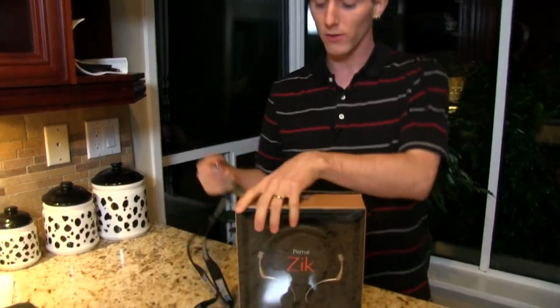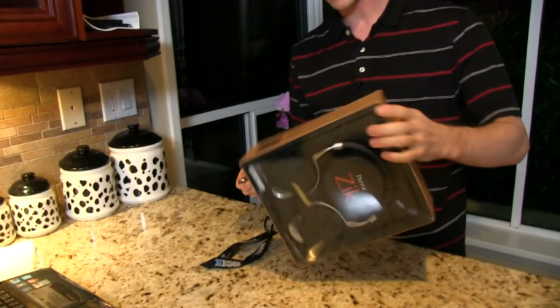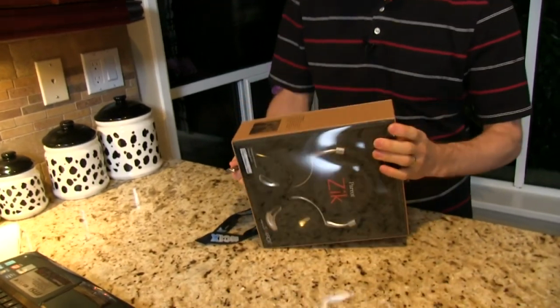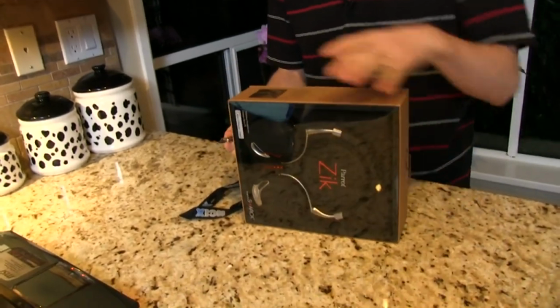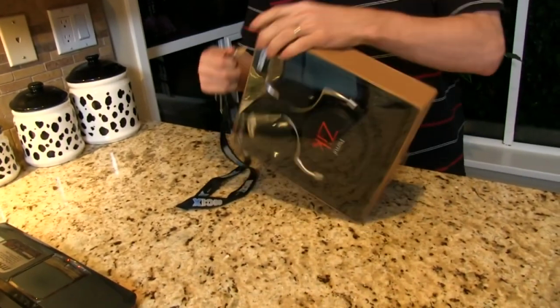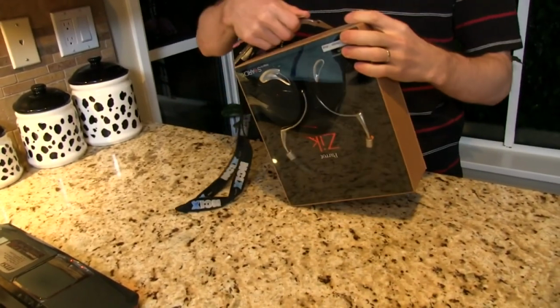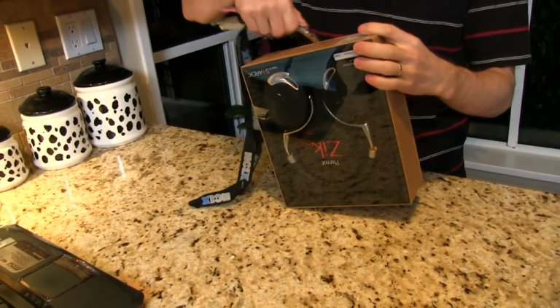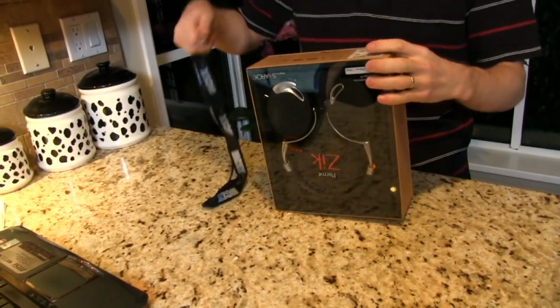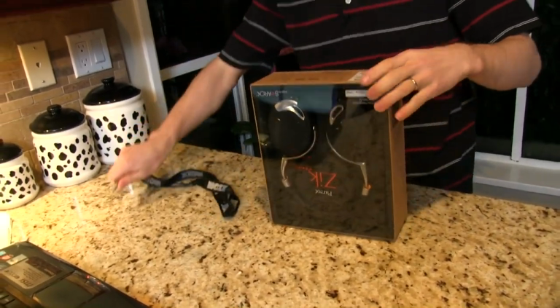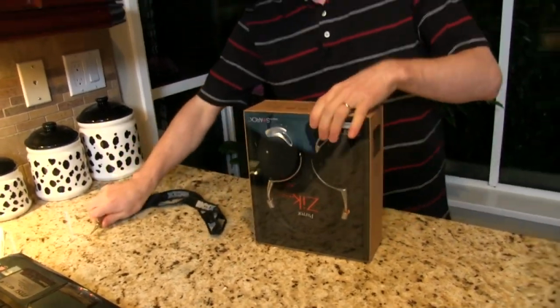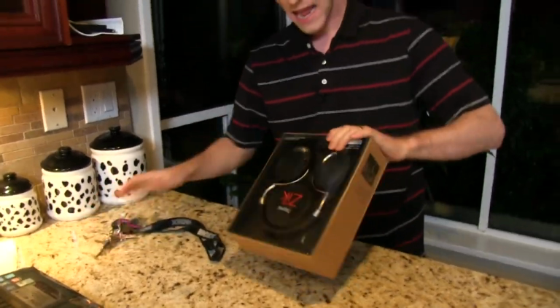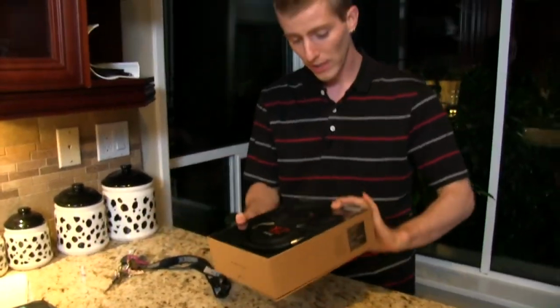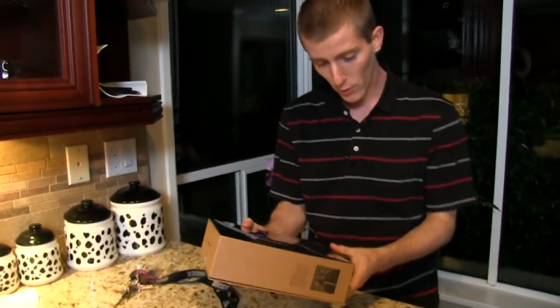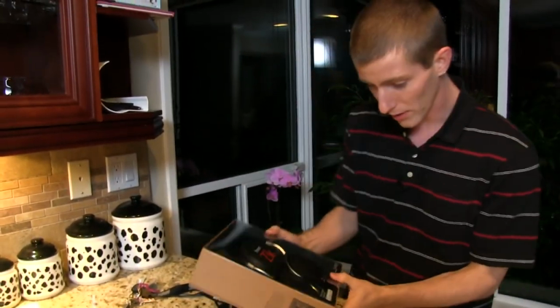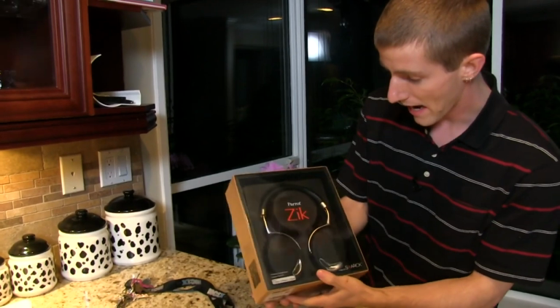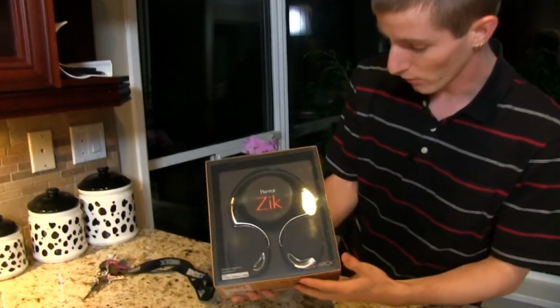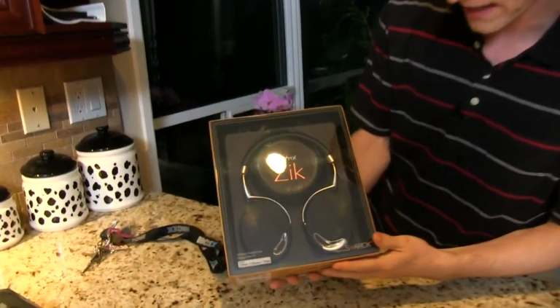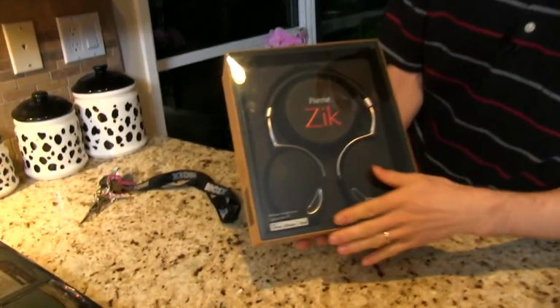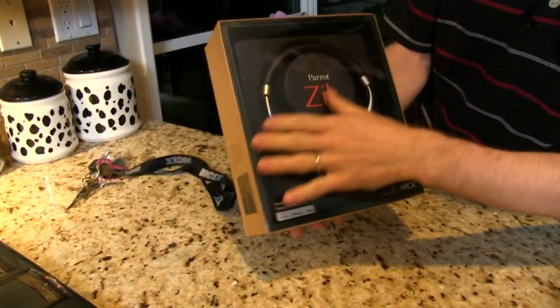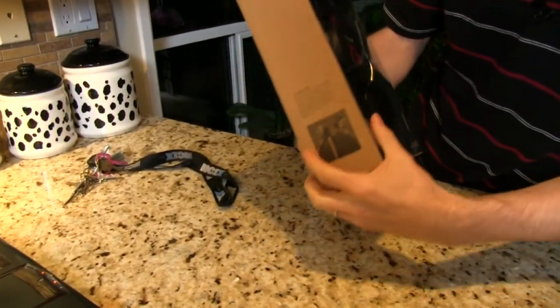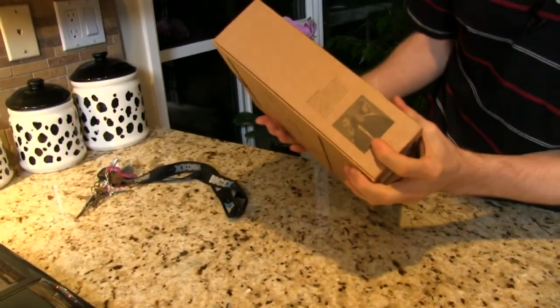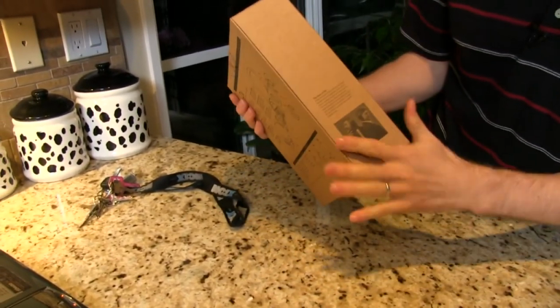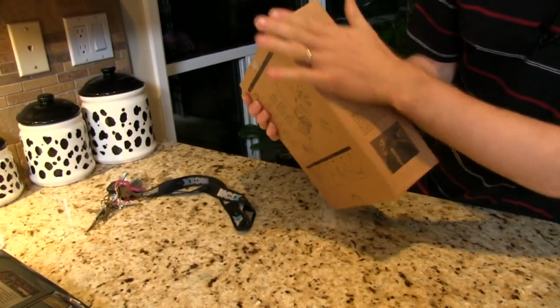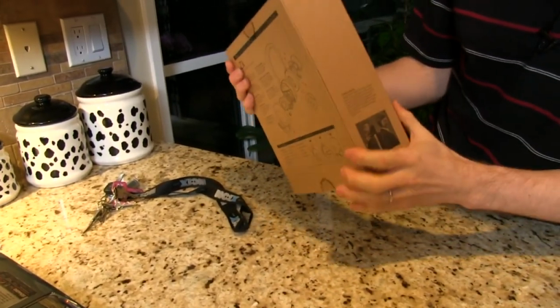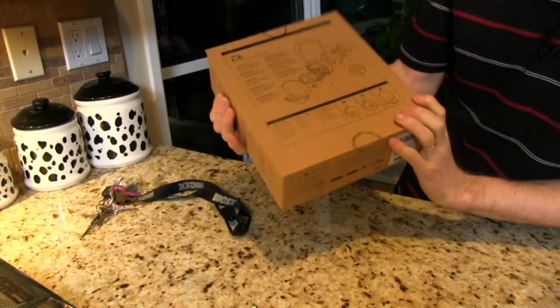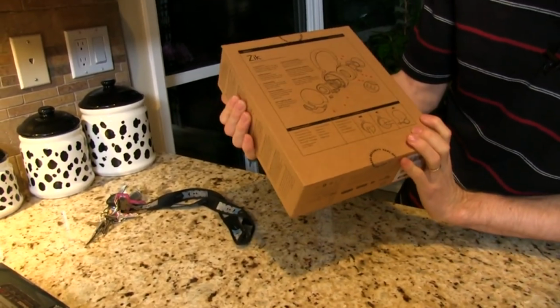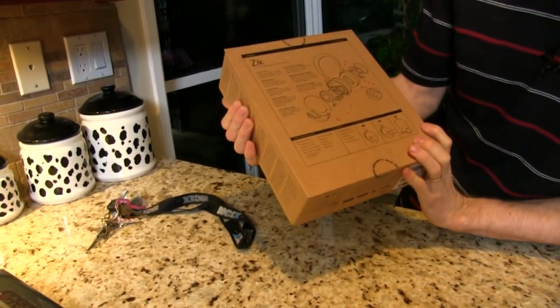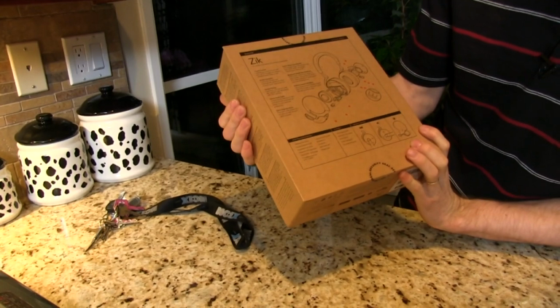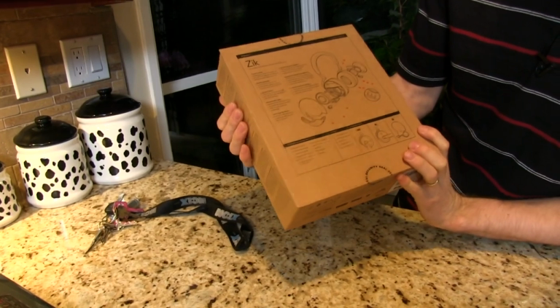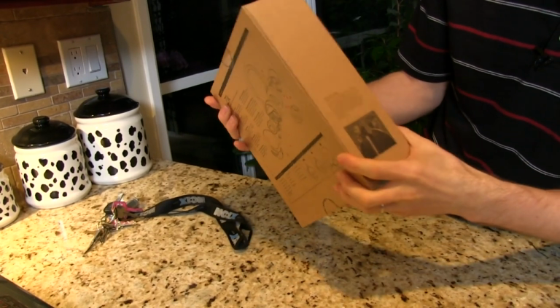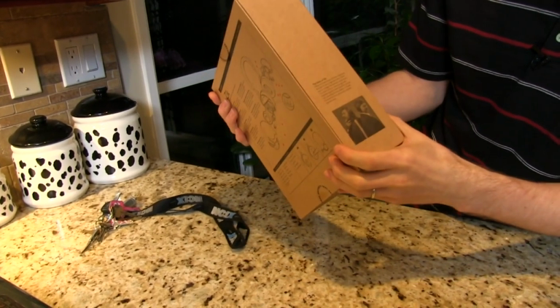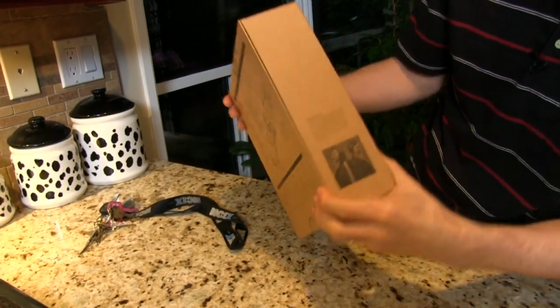It's got a couple of seals, one on the top, one on the bottom. We're going to break those and have a quick look at the overall packaging. You can see they're going with an eco-friendly, recyclable cardboard packaging.